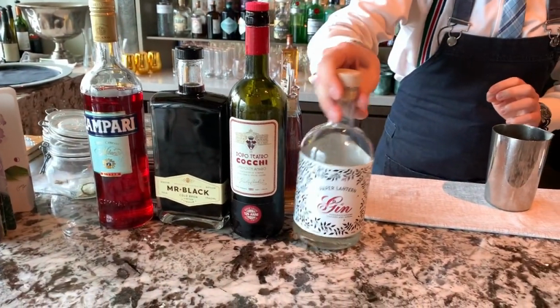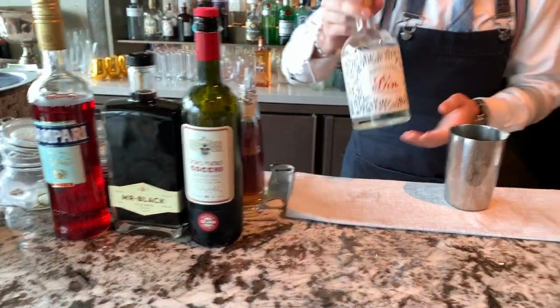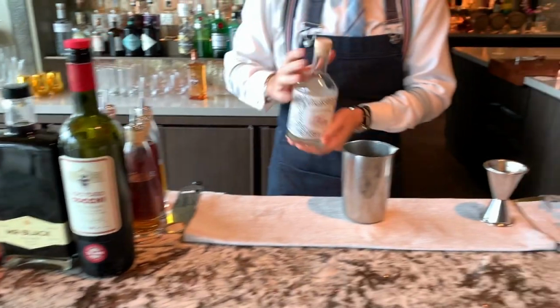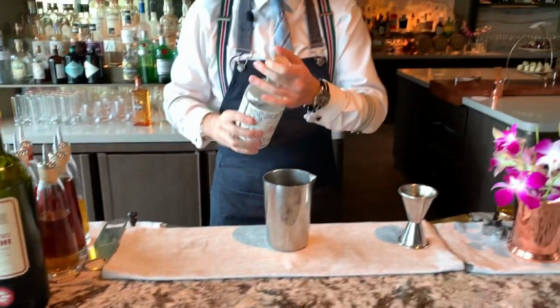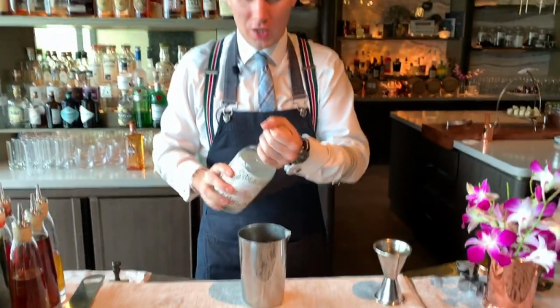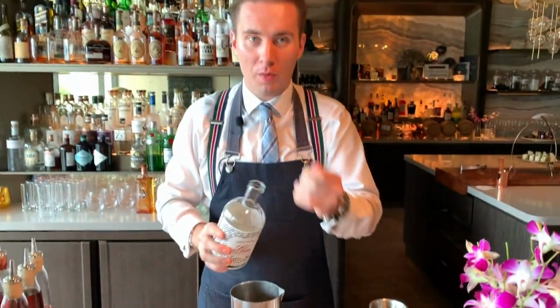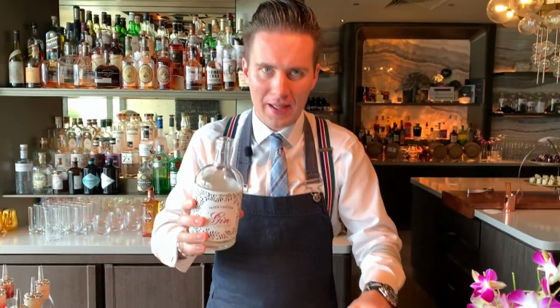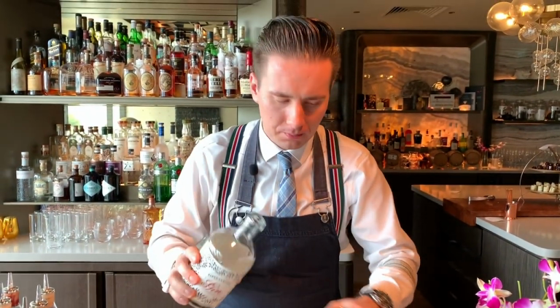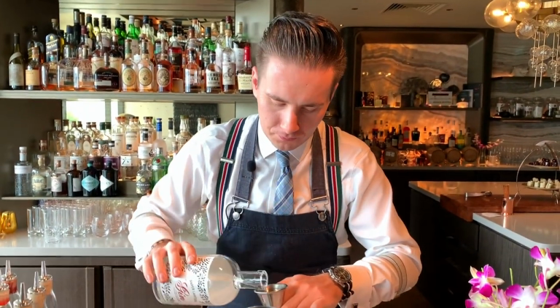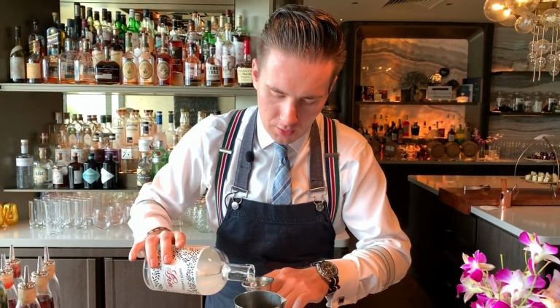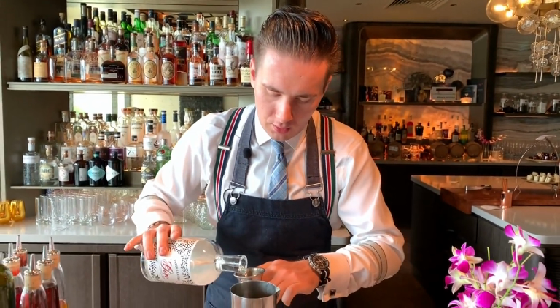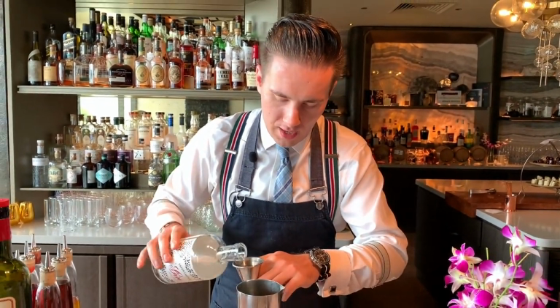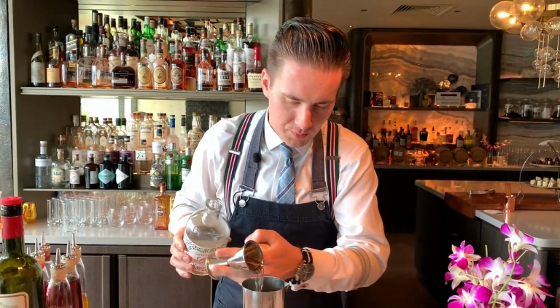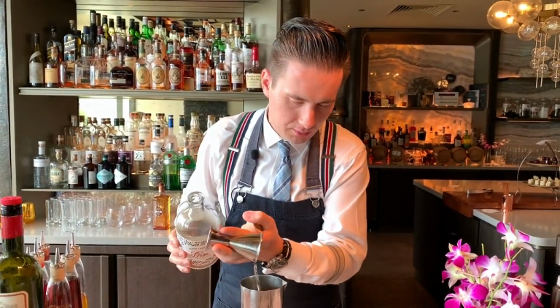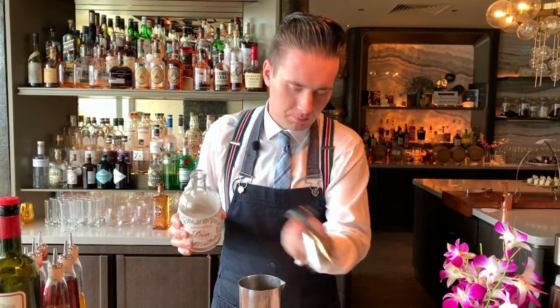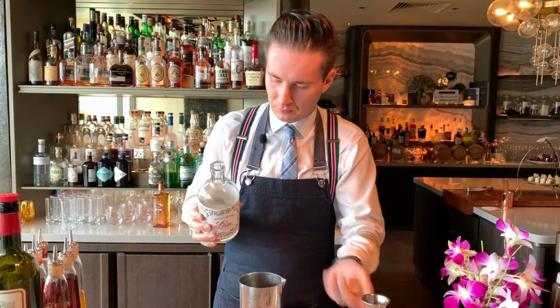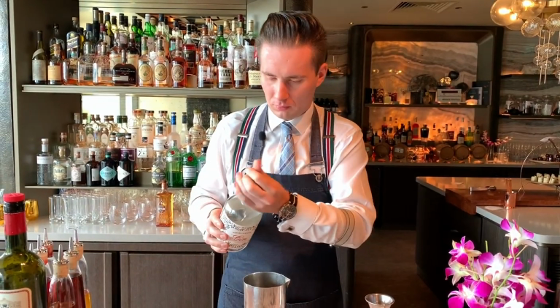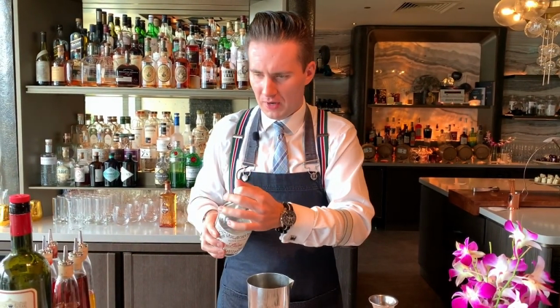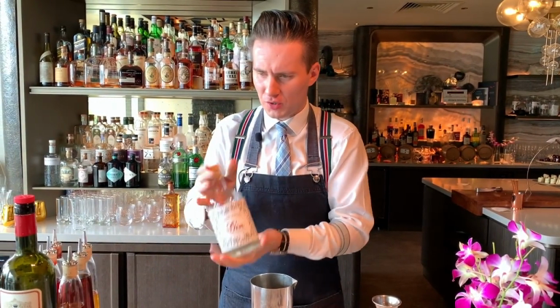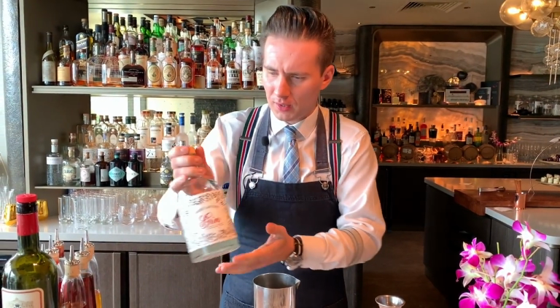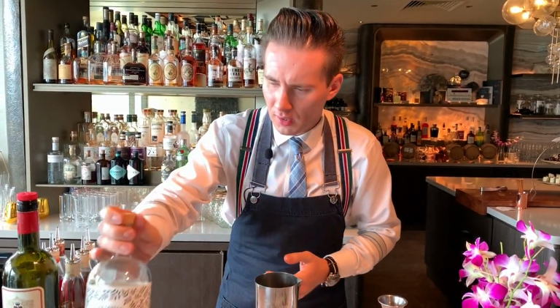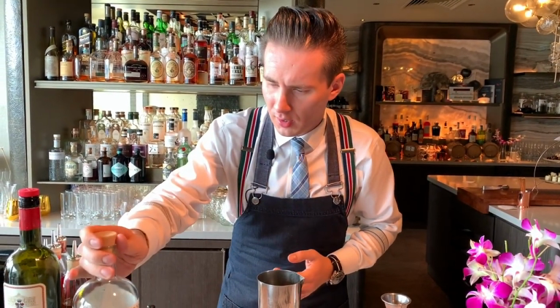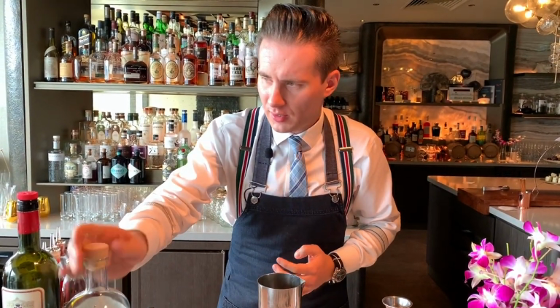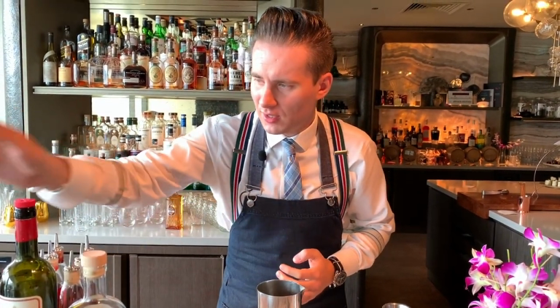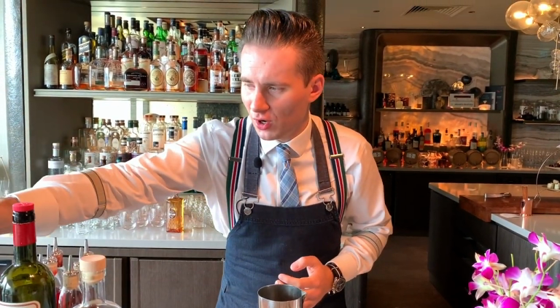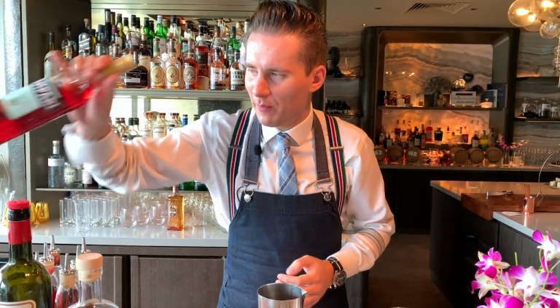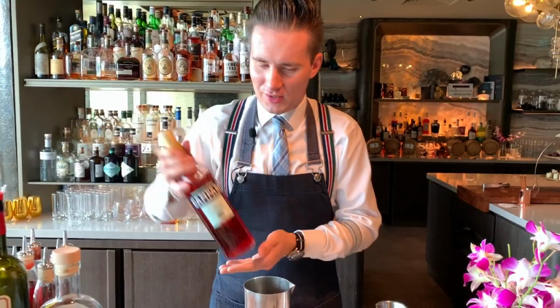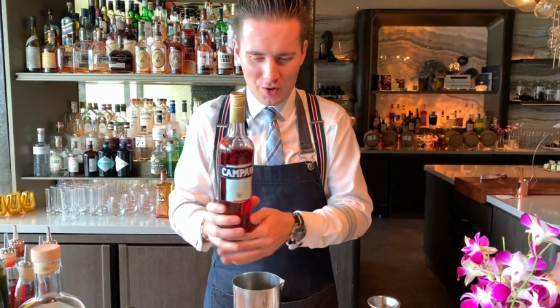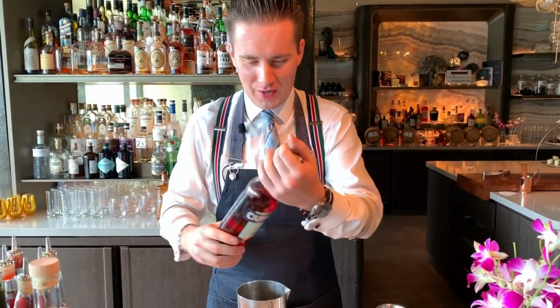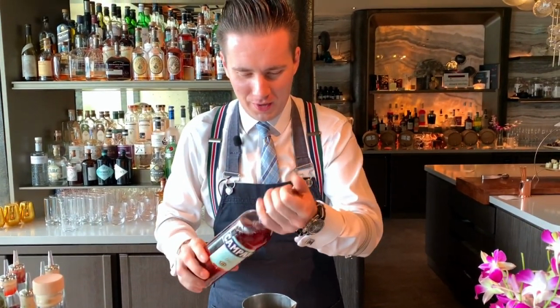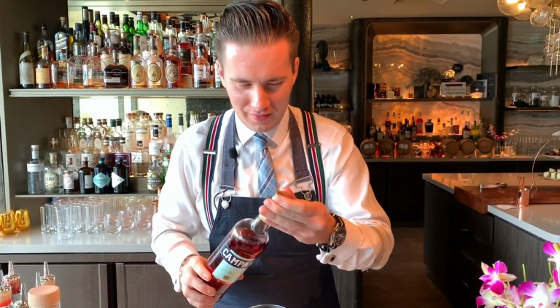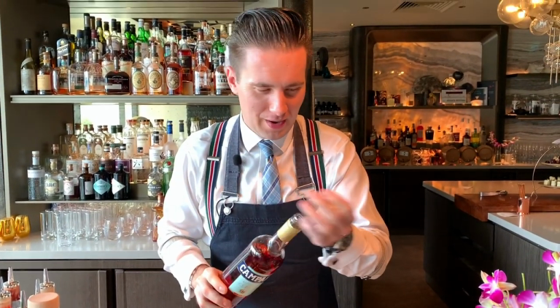Next up, we're going to use a local gin called Paper Lantern. Nice and spicy — pretty delicious product. Then there's no Negroni without Campari, so we're going to go with a little bit of Campari.